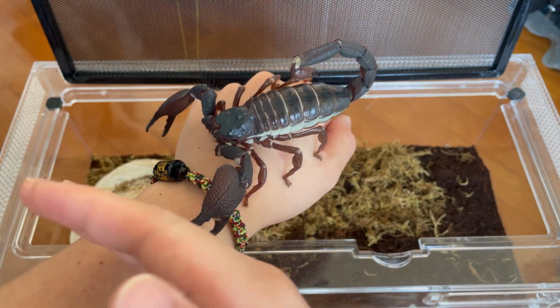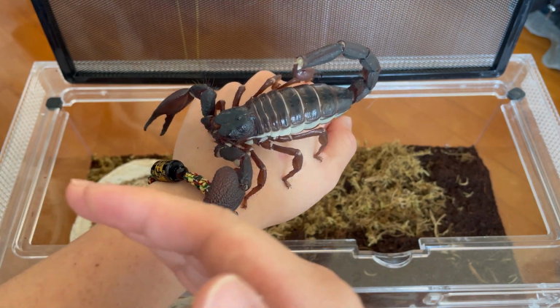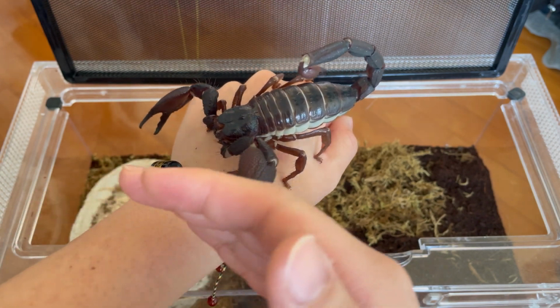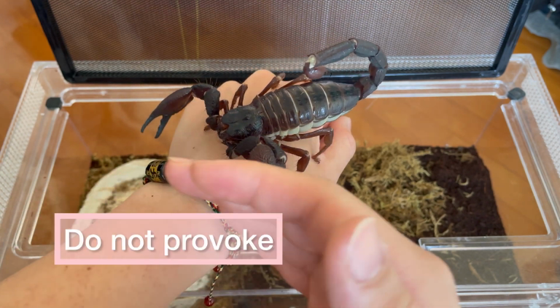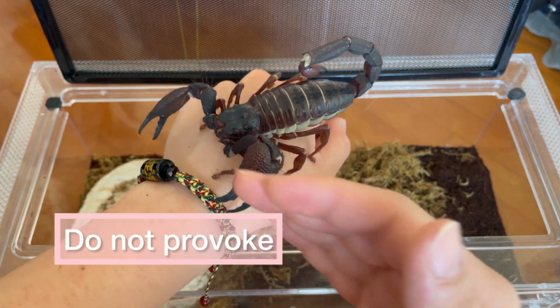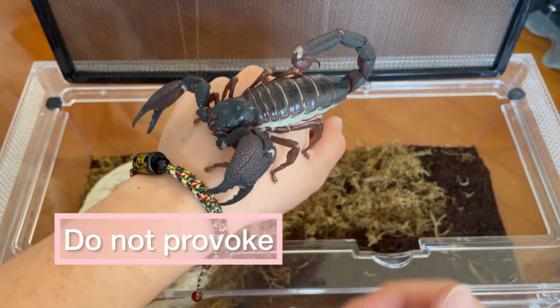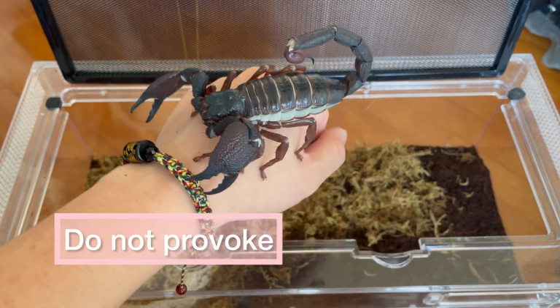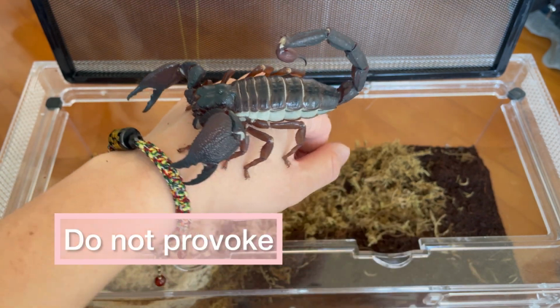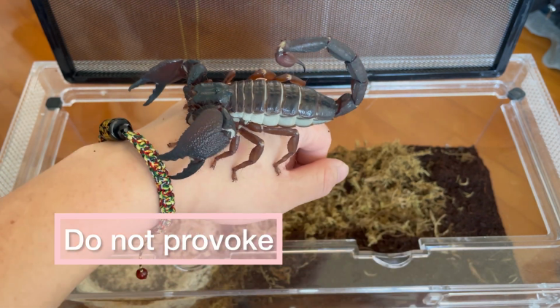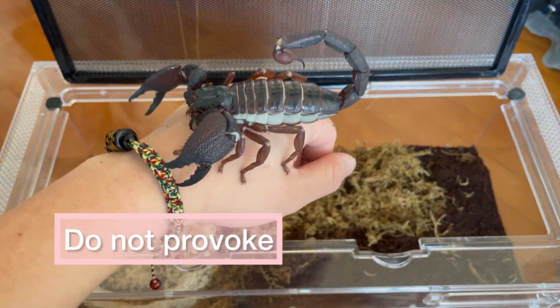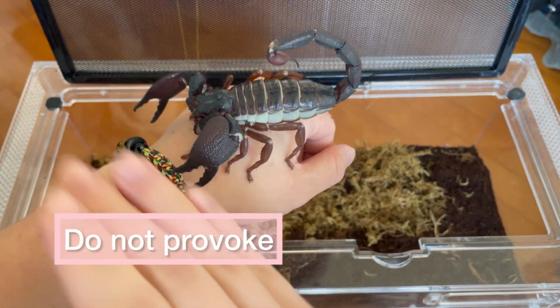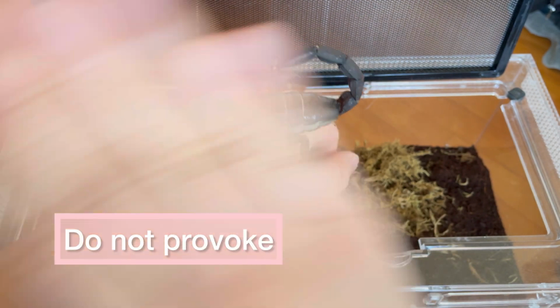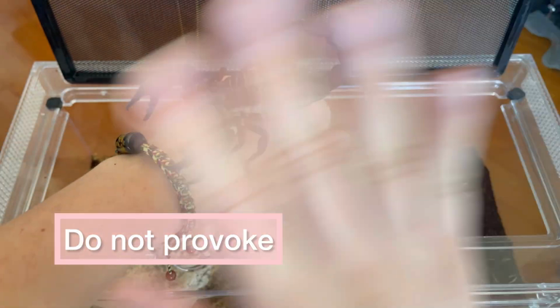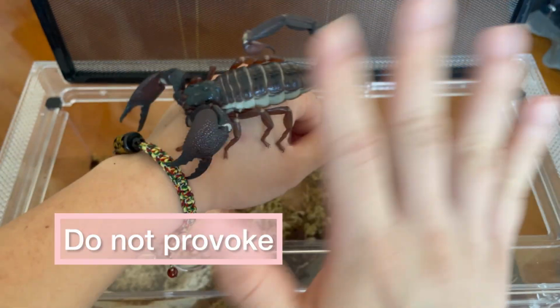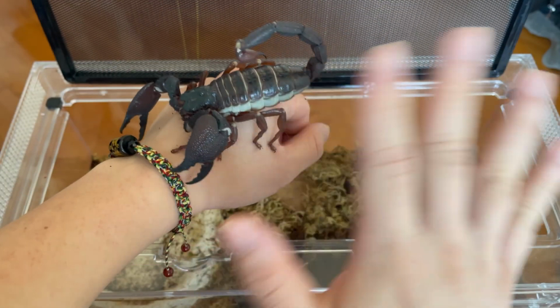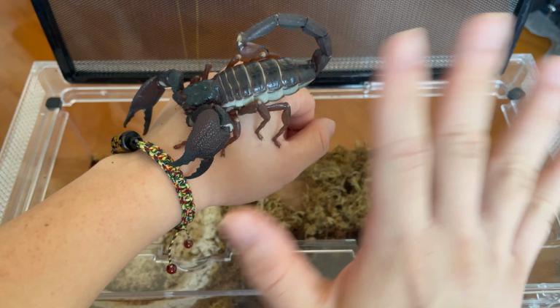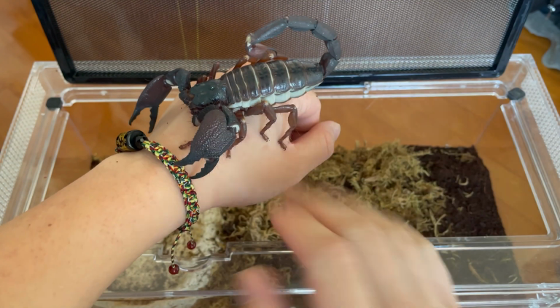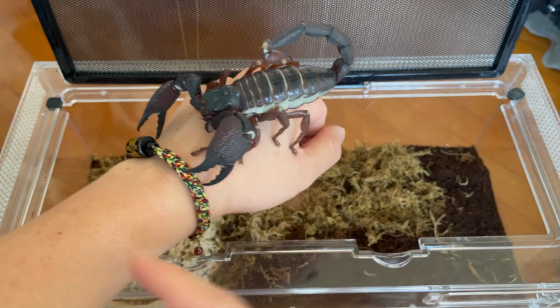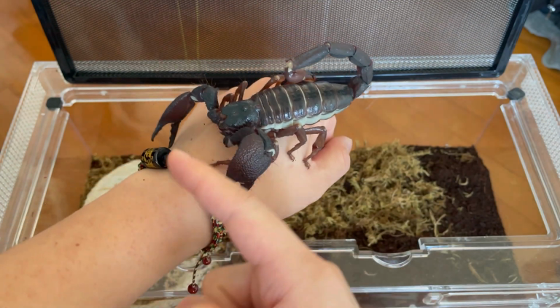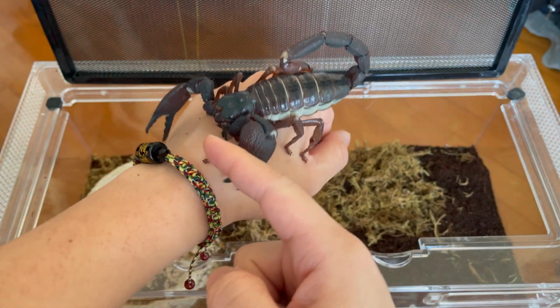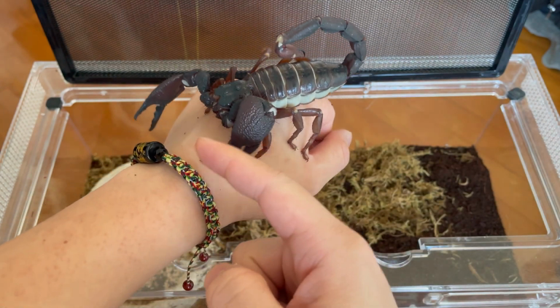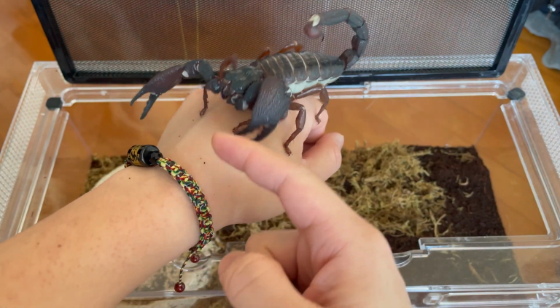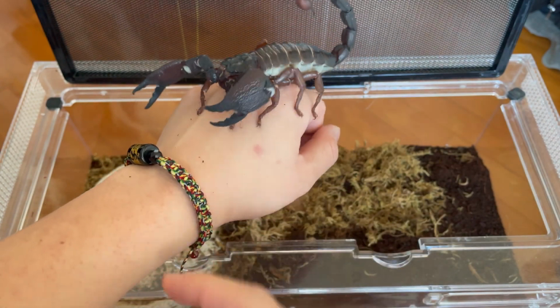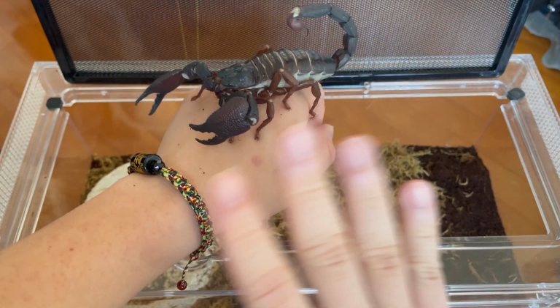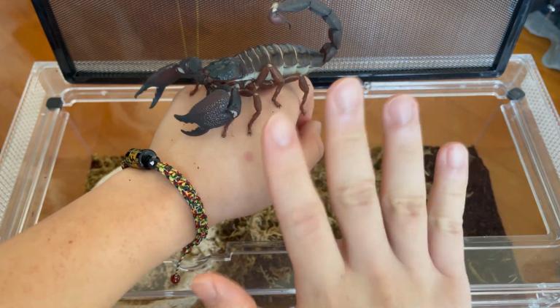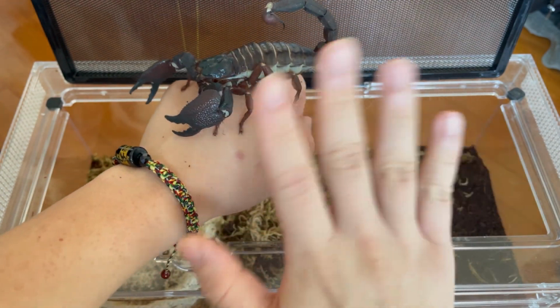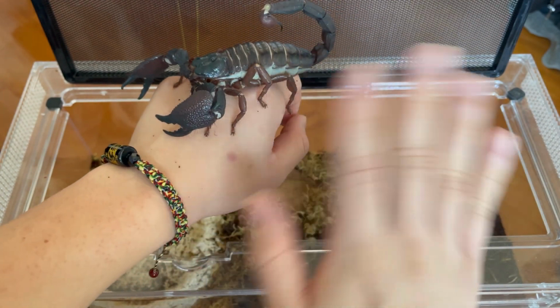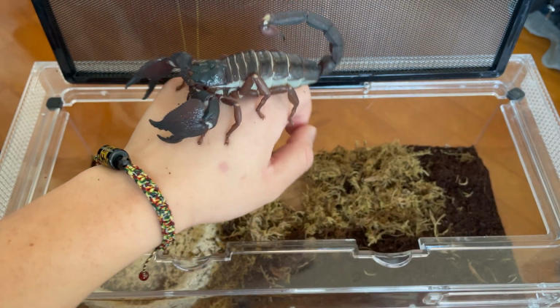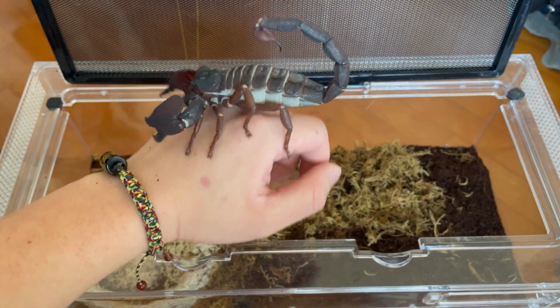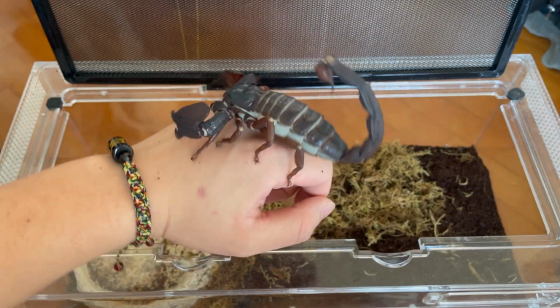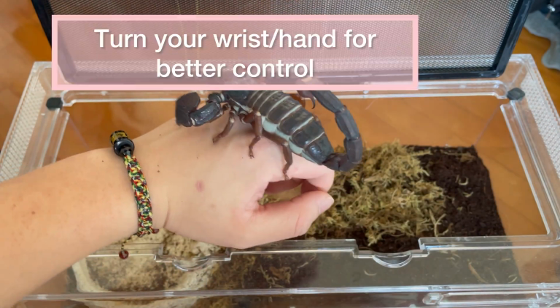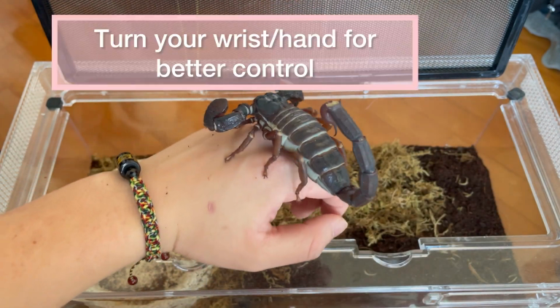When it comes to handling scorpions, there are a few things we should take note of. The first one is we shouldn't be provoking the scorpion anyhow.